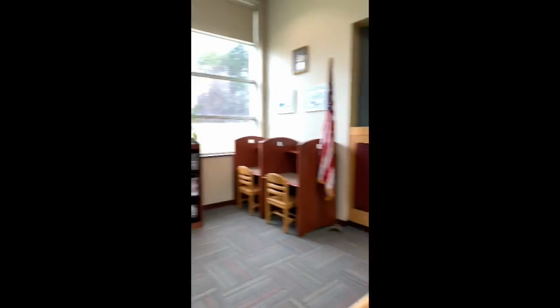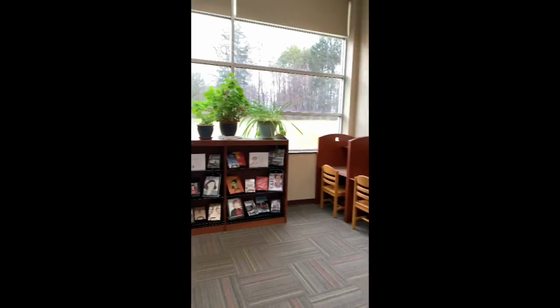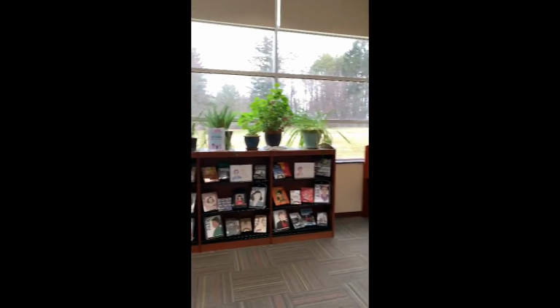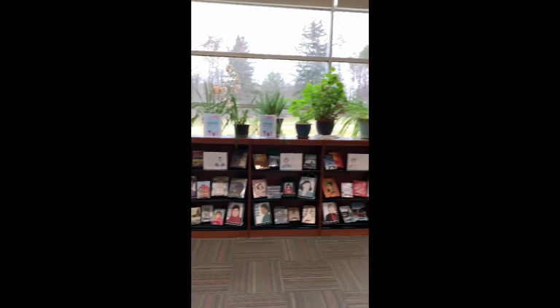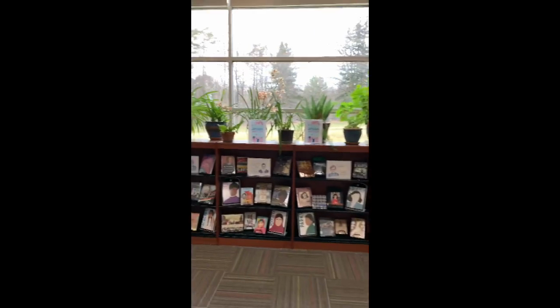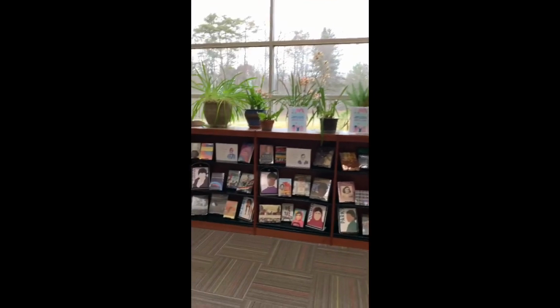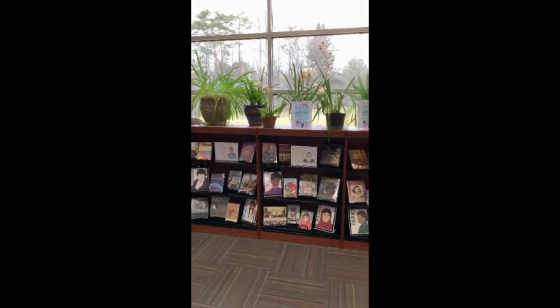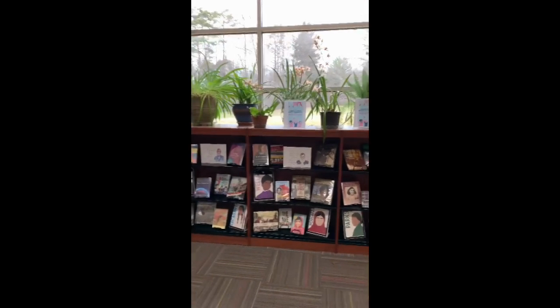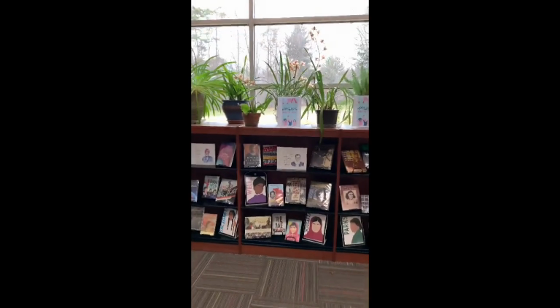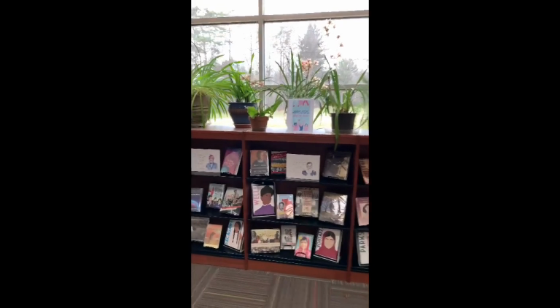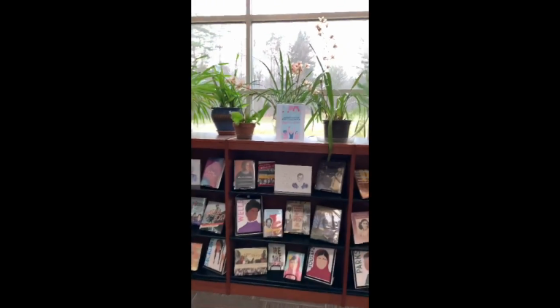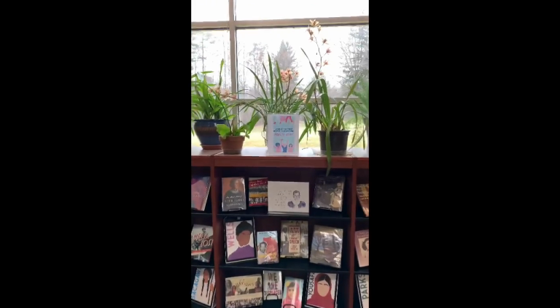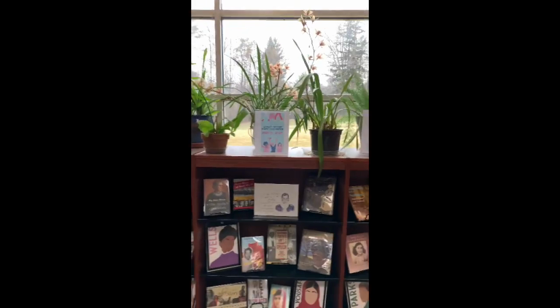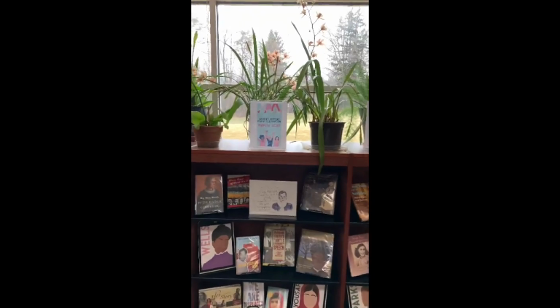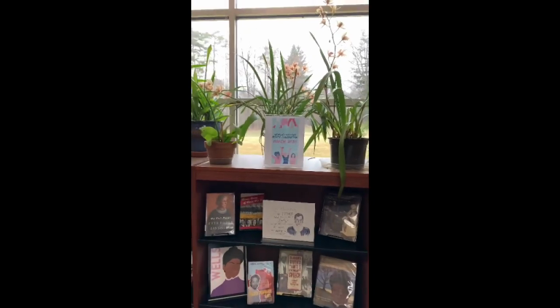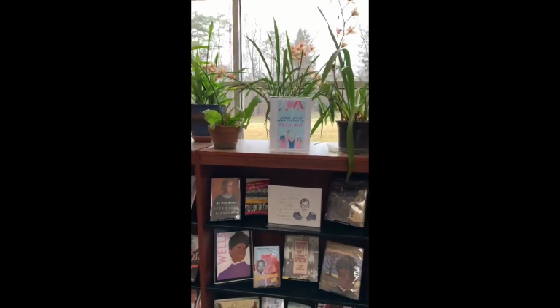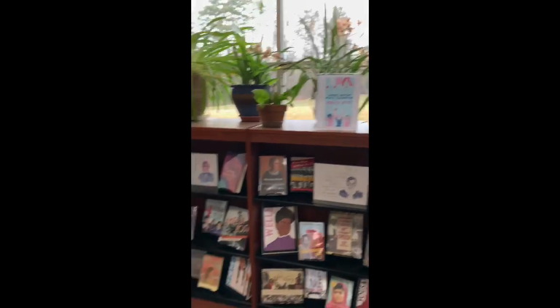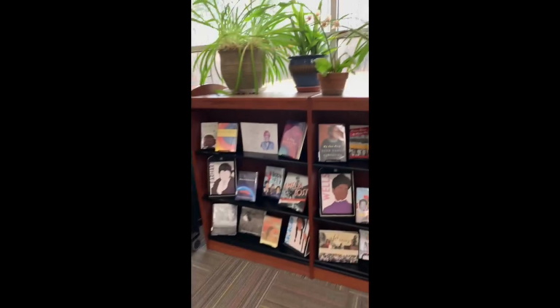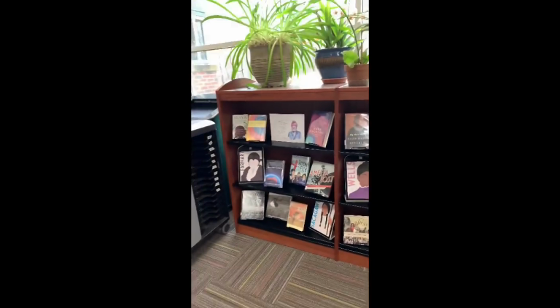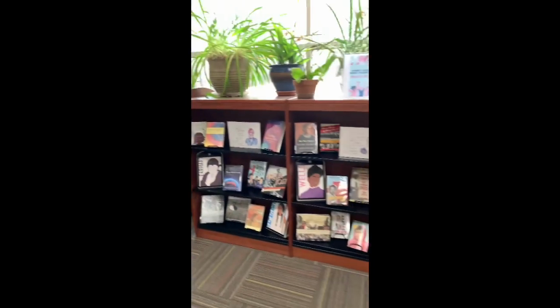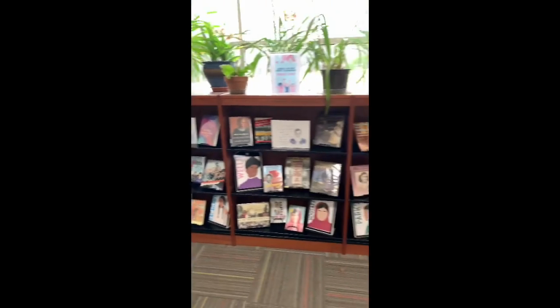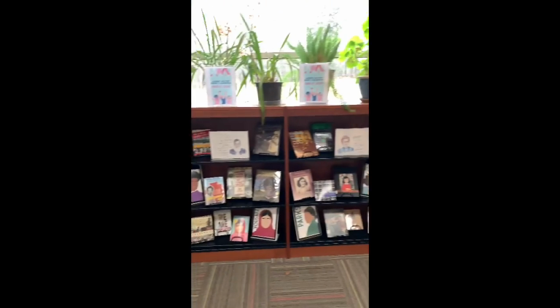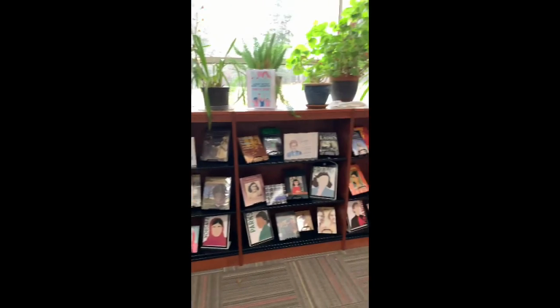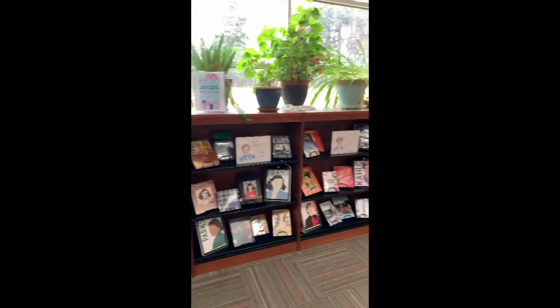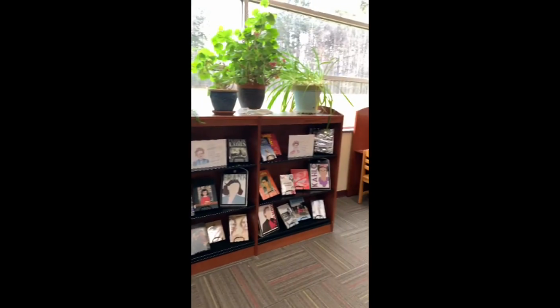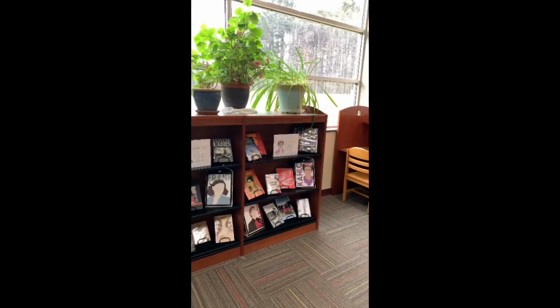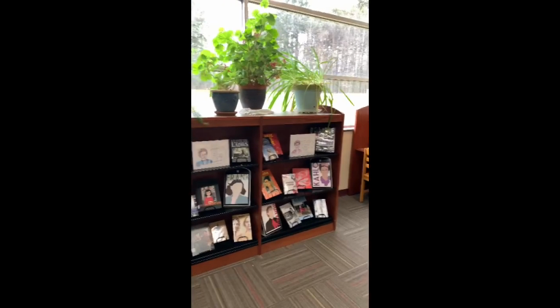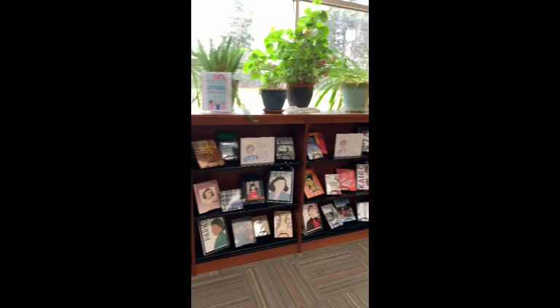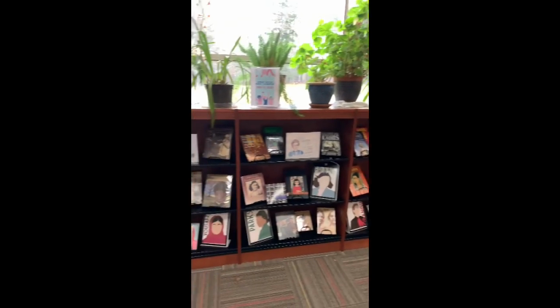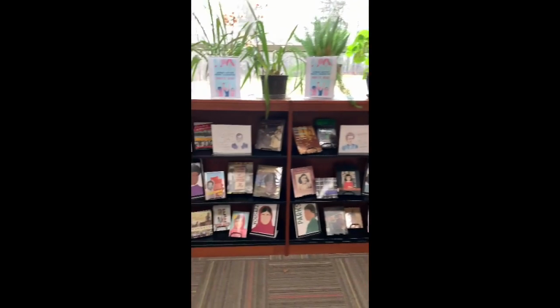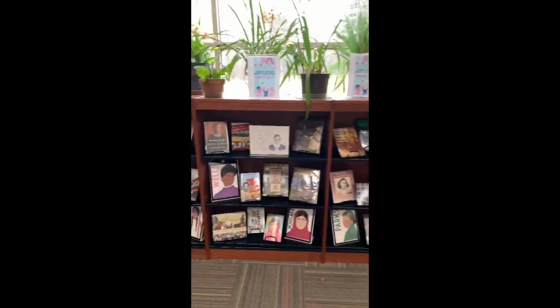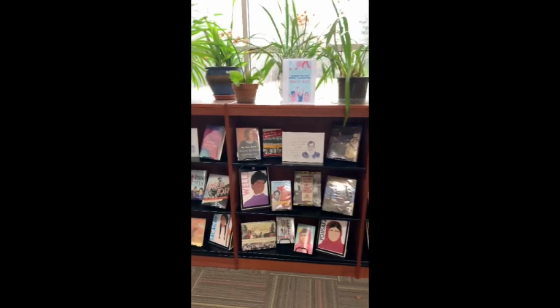Down here we have another display. This one happens to be for the March Women's History Month Celebration. So we have some special women on display and books about famous women.